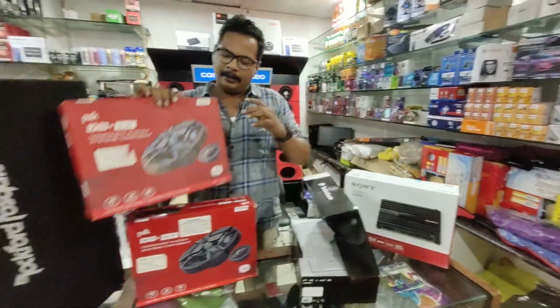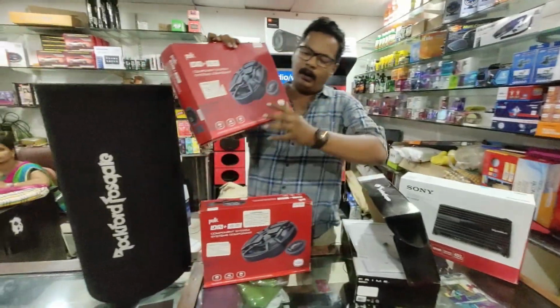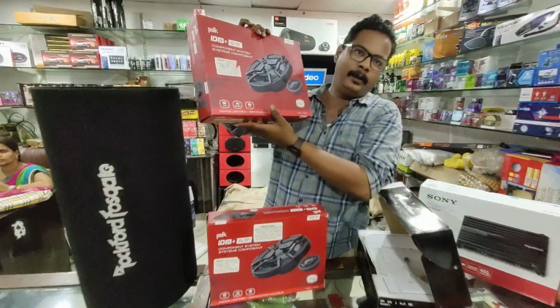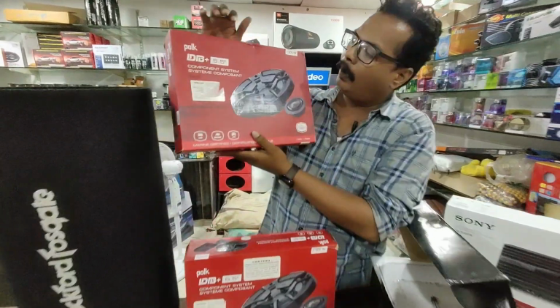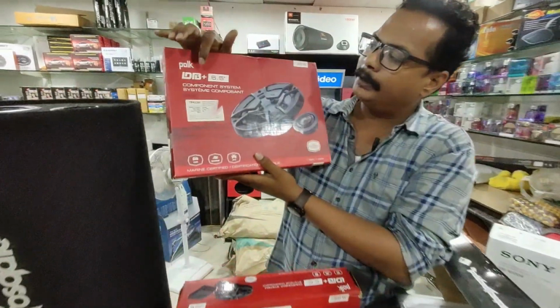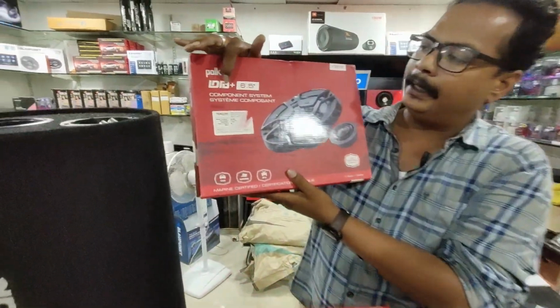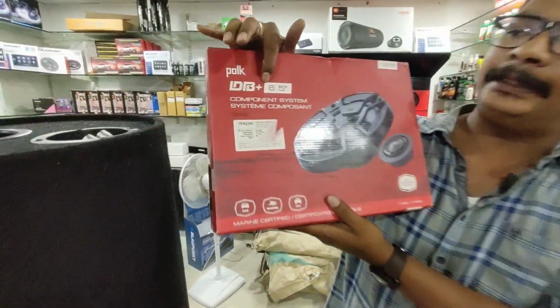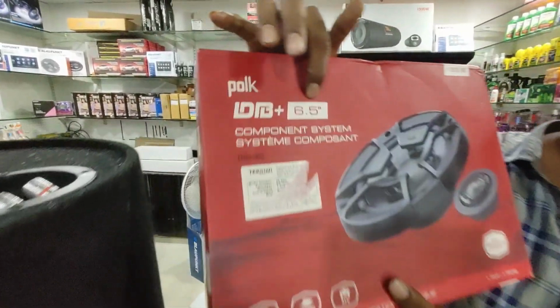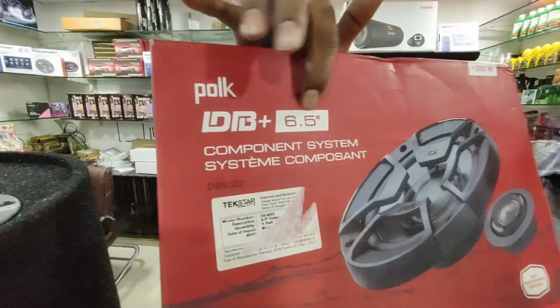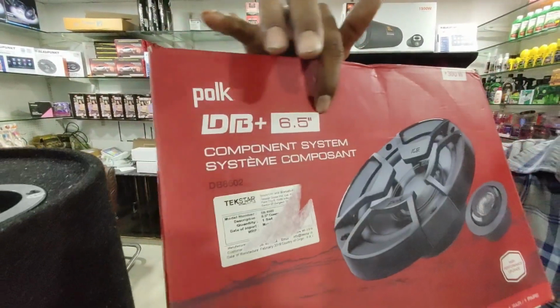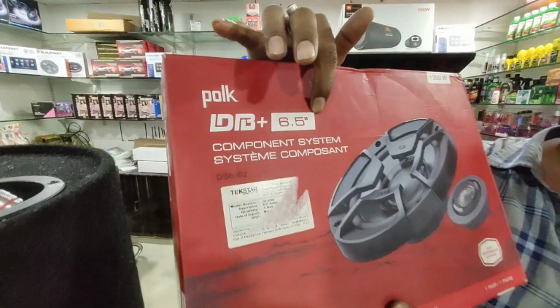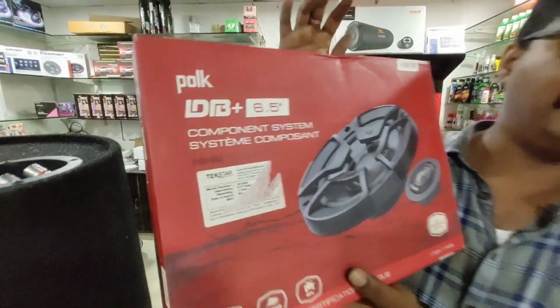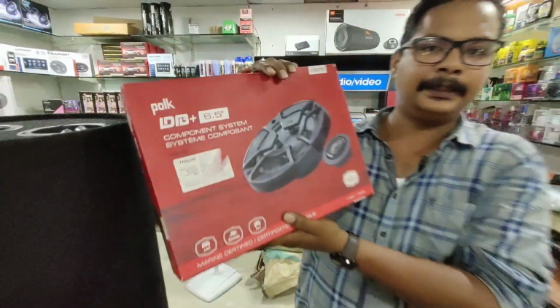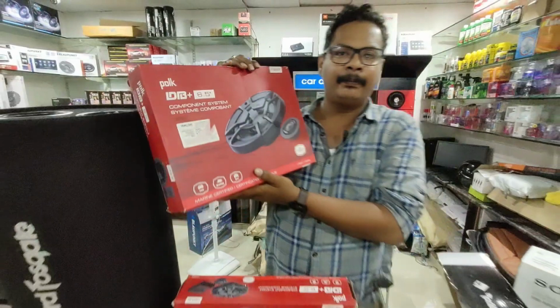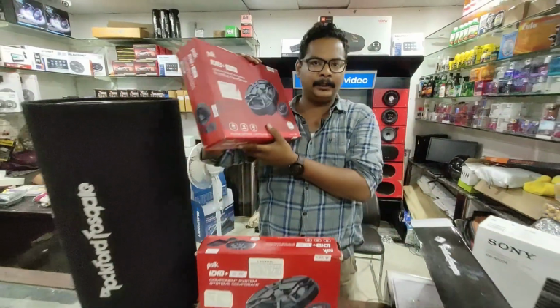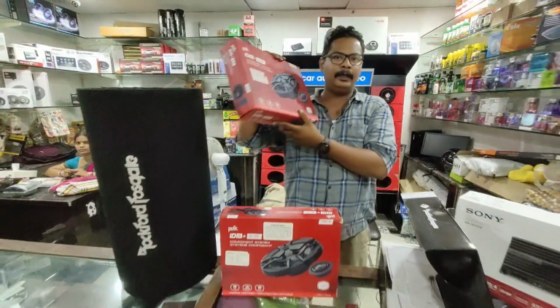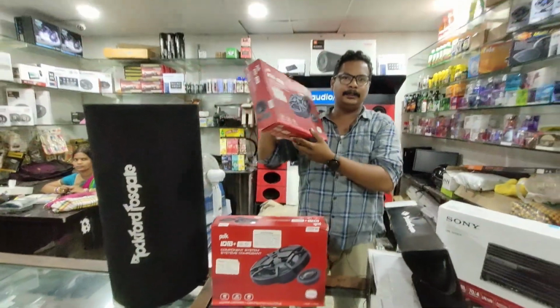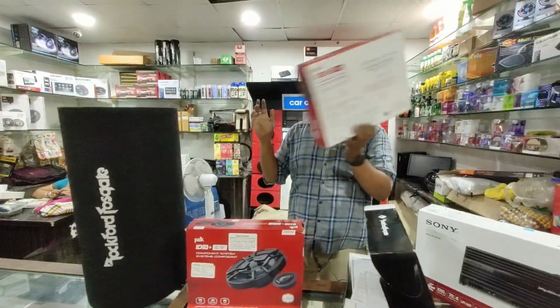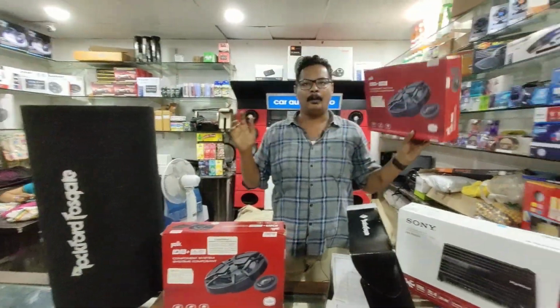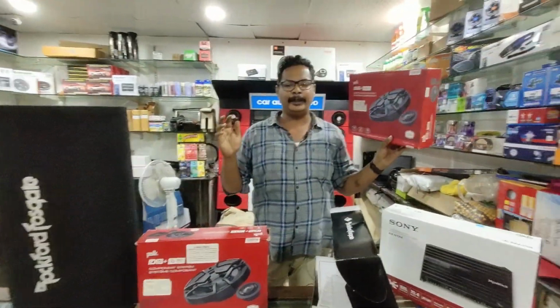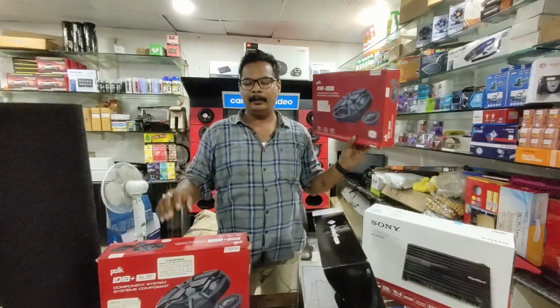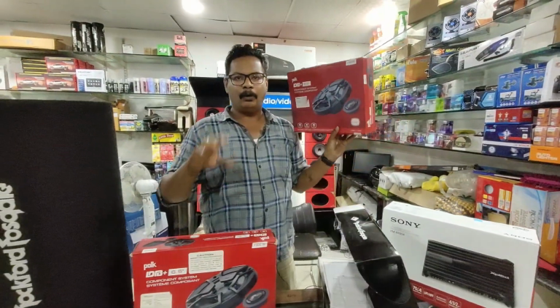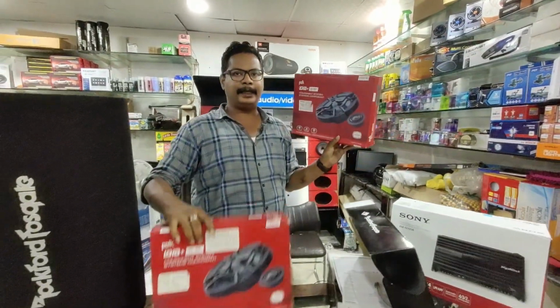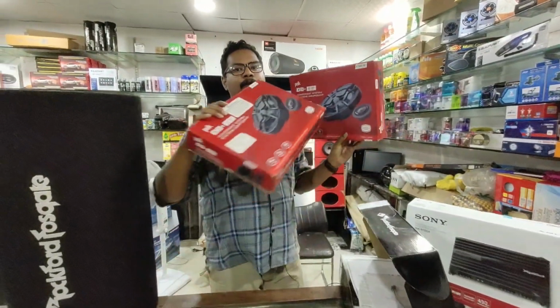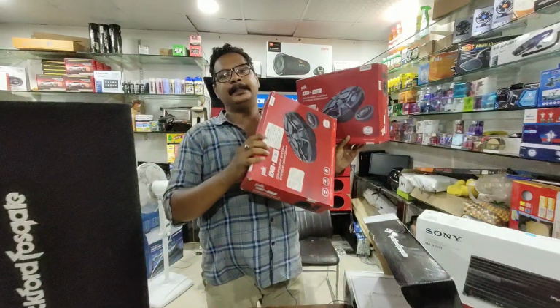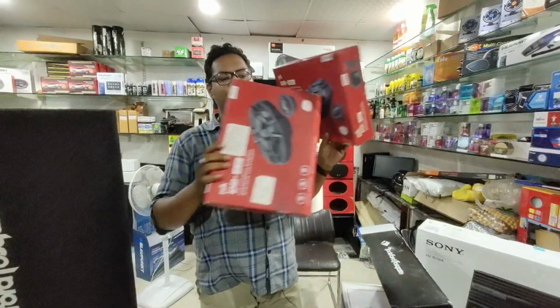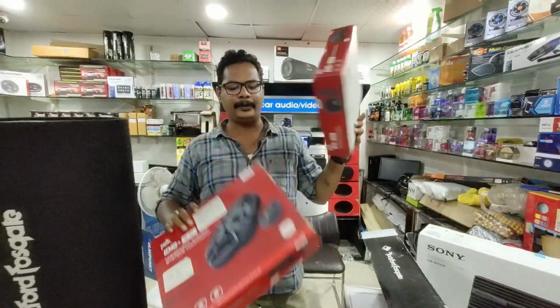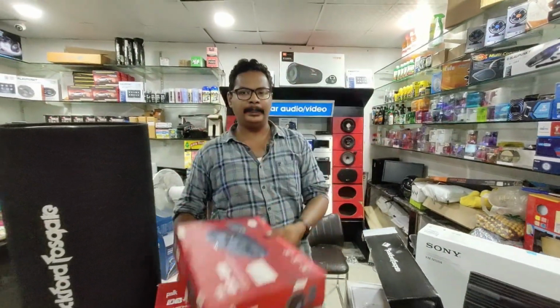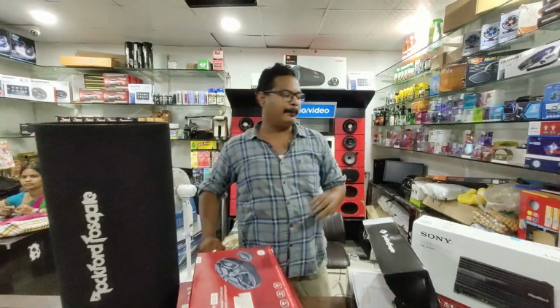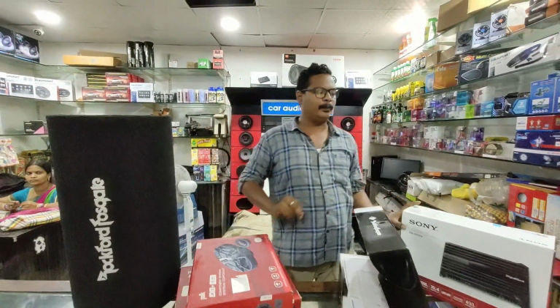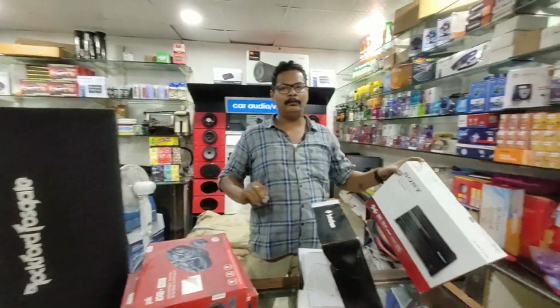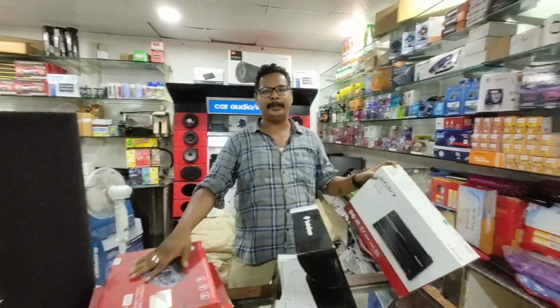We have bulk and the DB series. This is a 6.1-inch component speaker. We are going to install the 4-channel doors, and the amplifier part is connected.